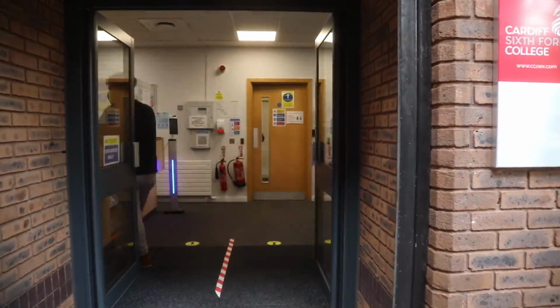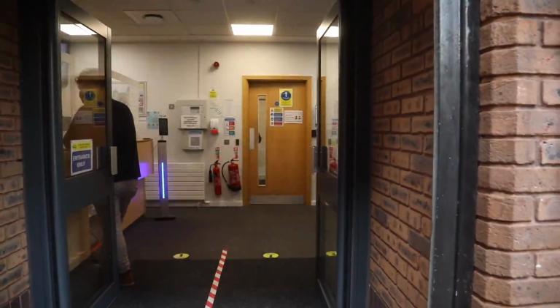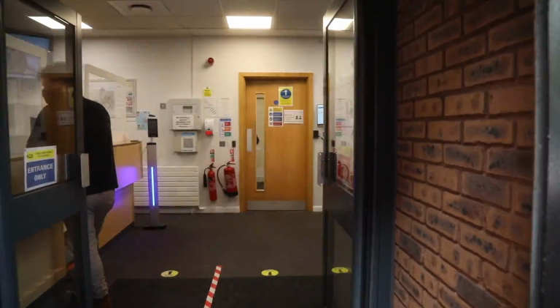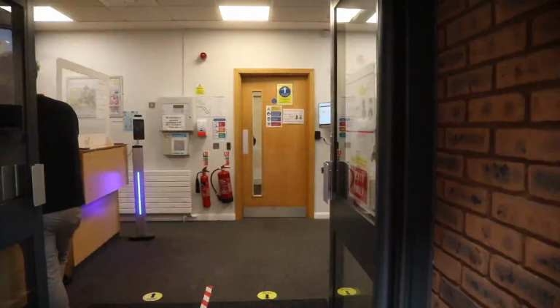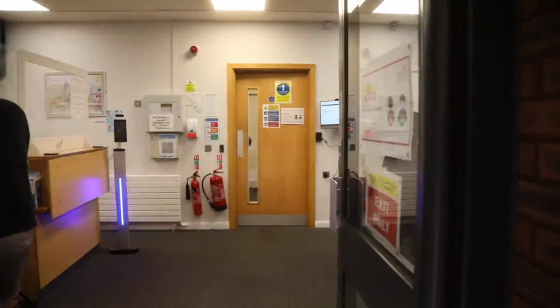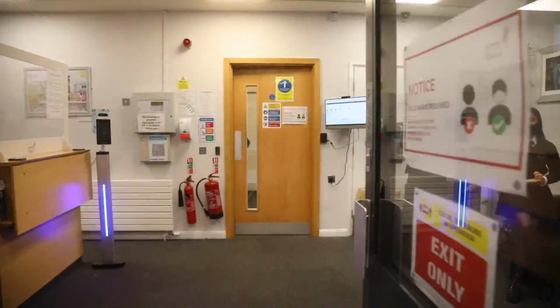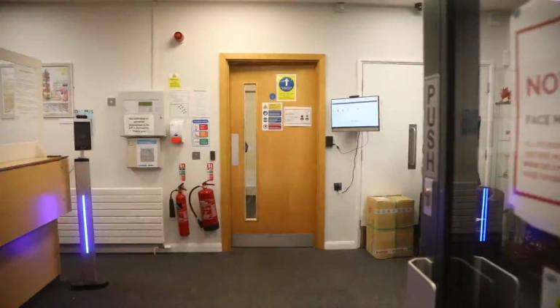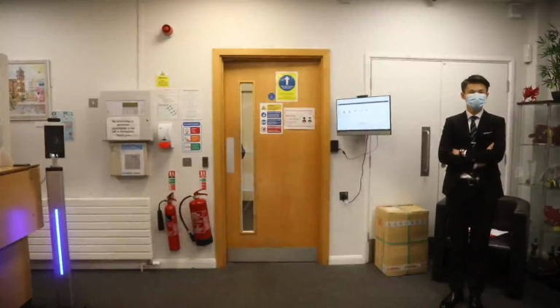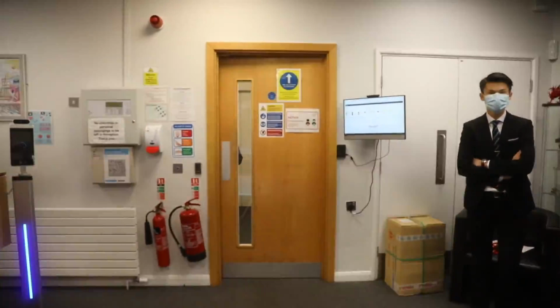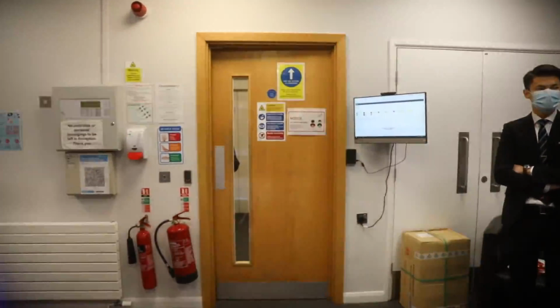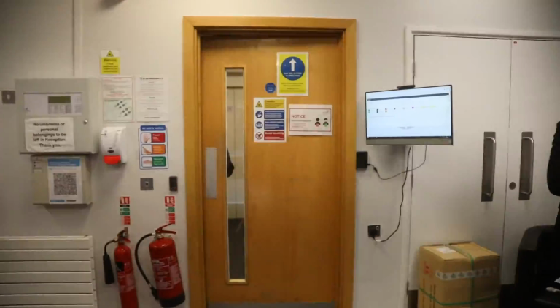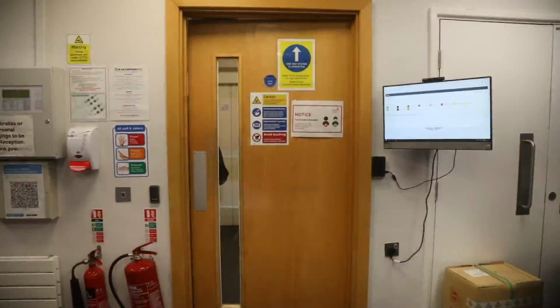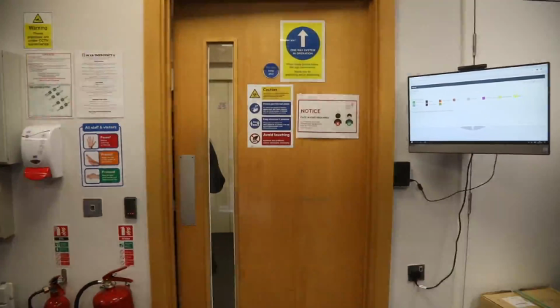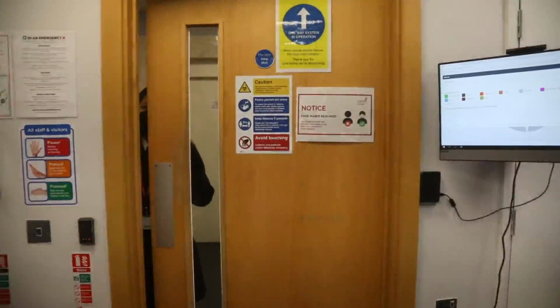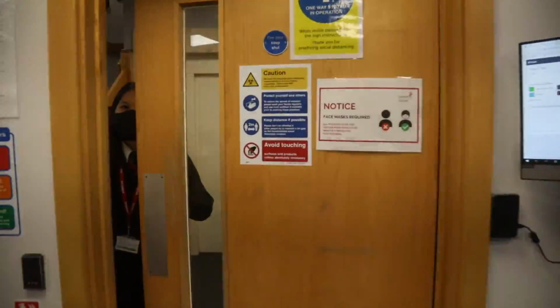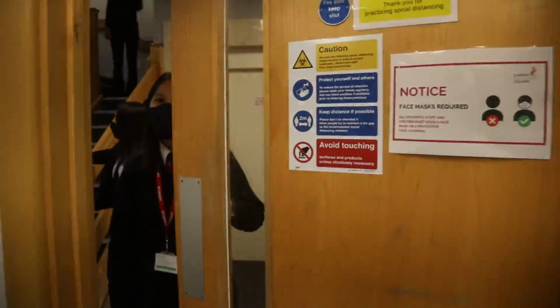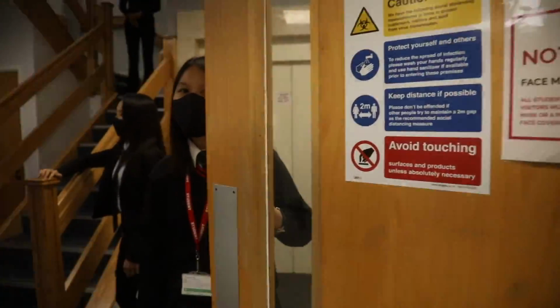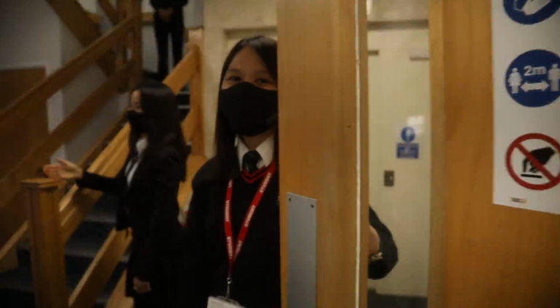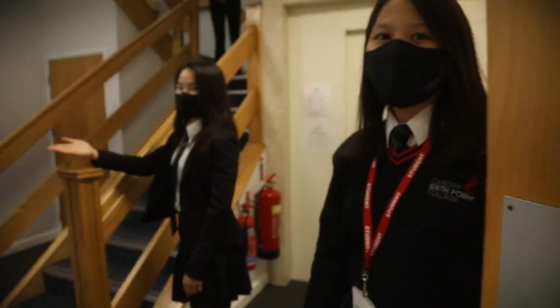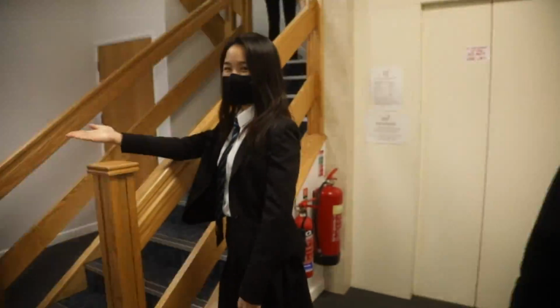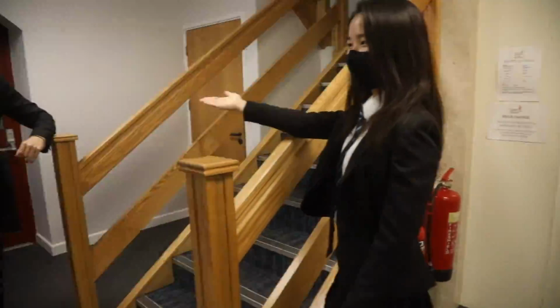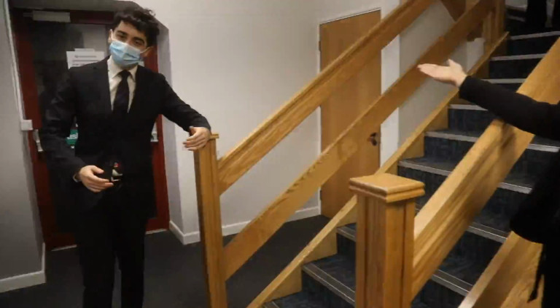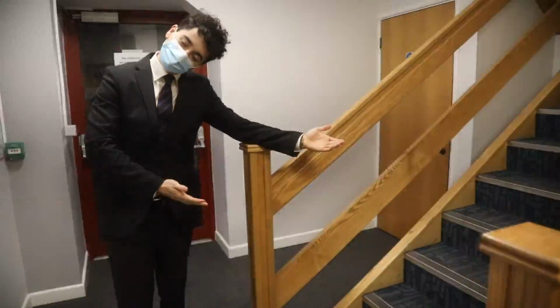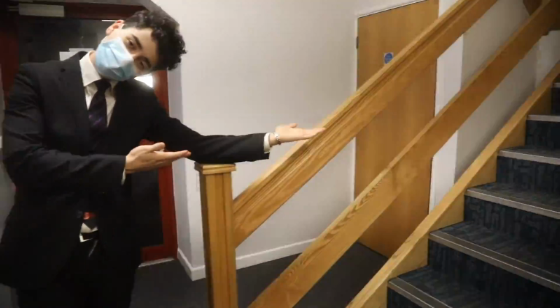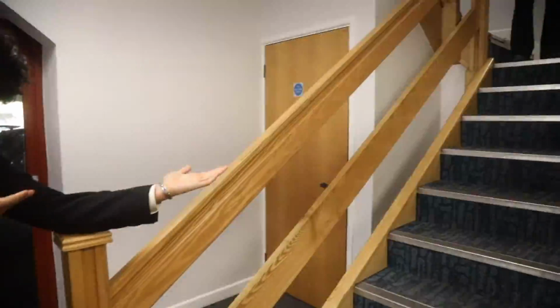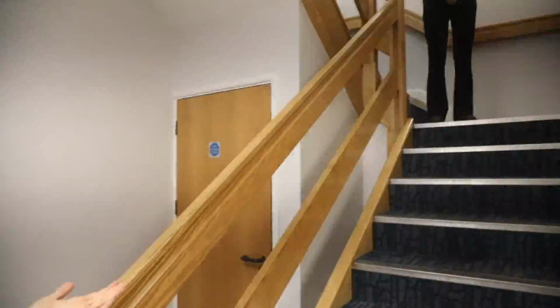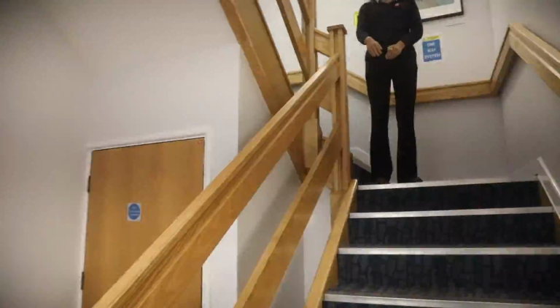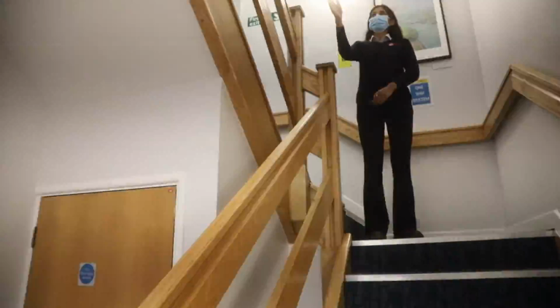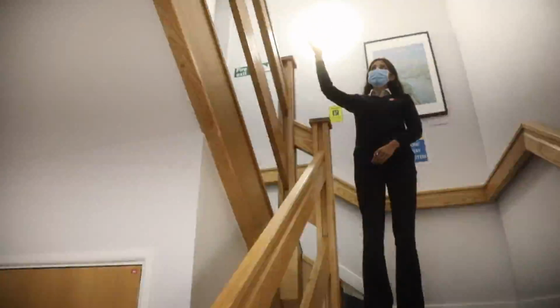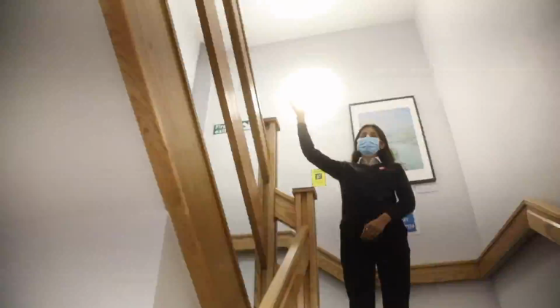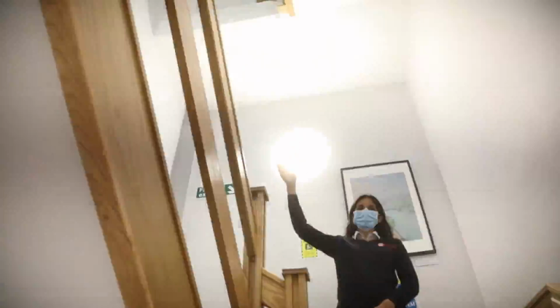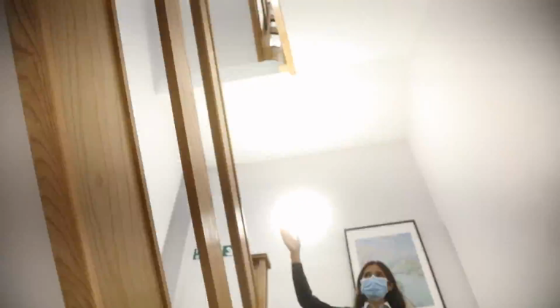Ladies and gentlemen, this is your head boy and girl speaking. Welcome on board. Today our prefect team is going to be taking you through our safety procedures against COVID. Please pay attention and enjoy the flight.